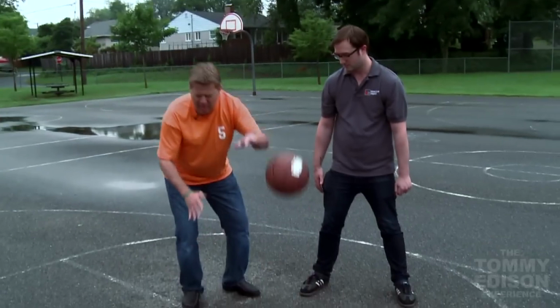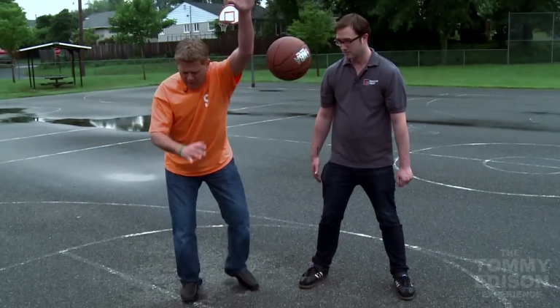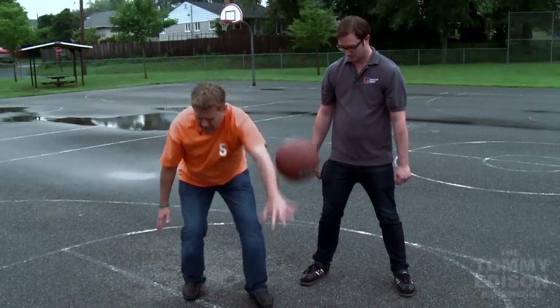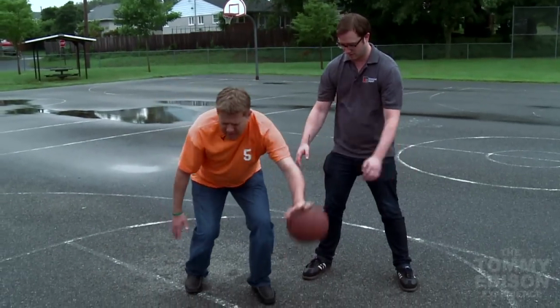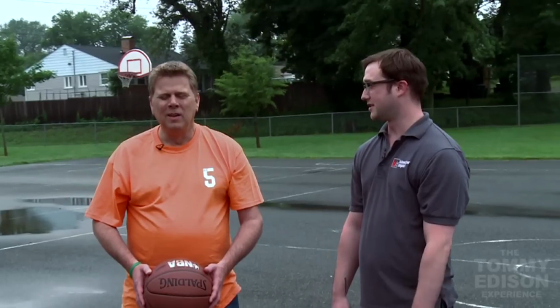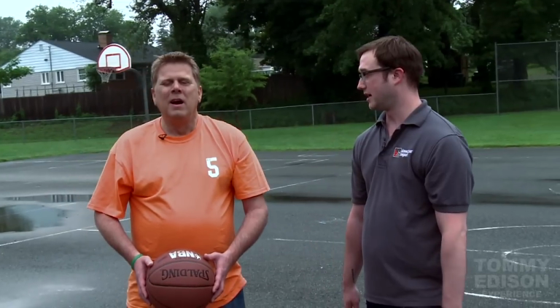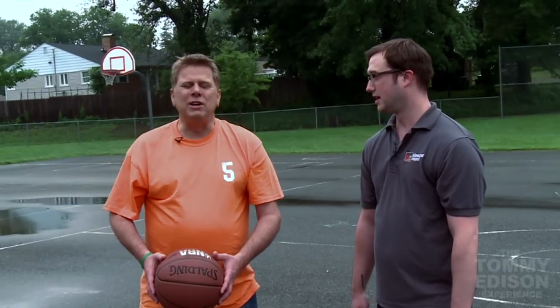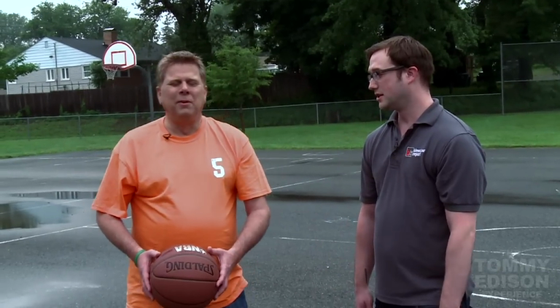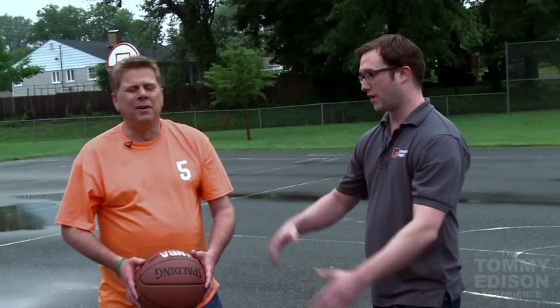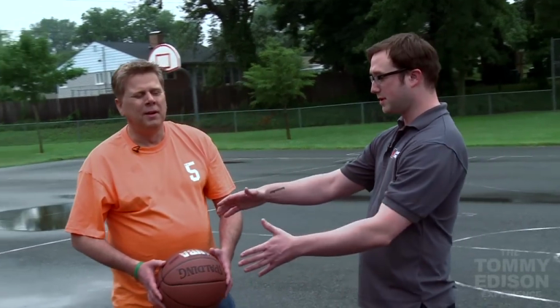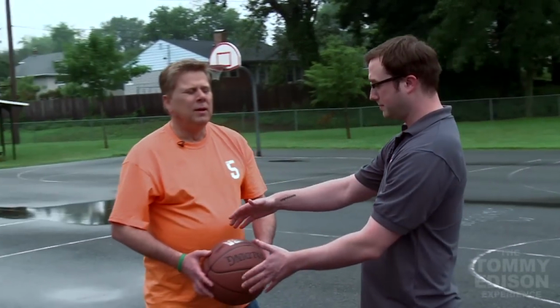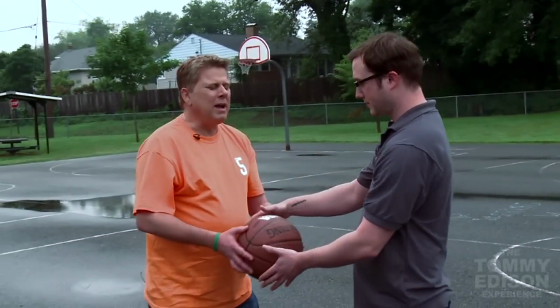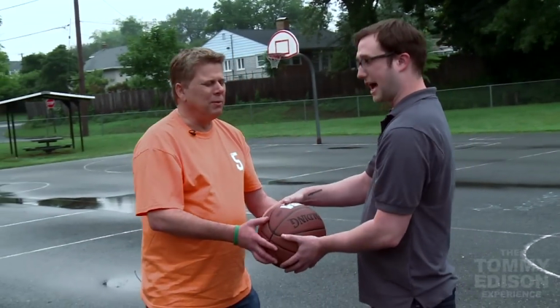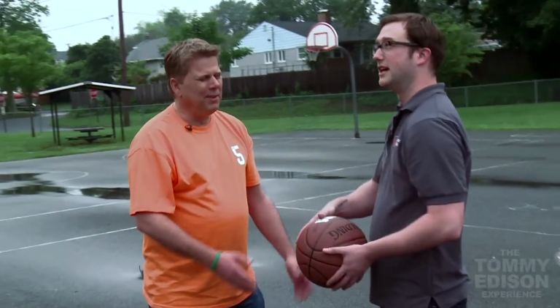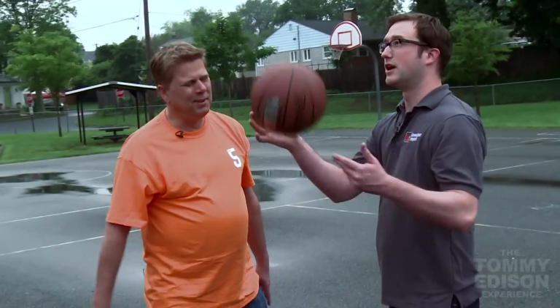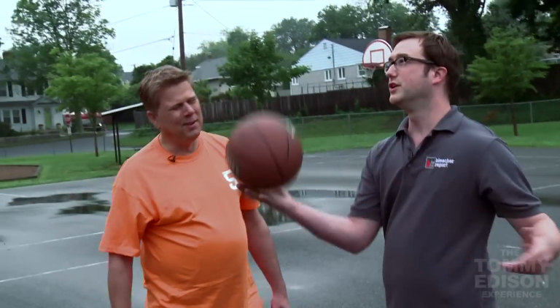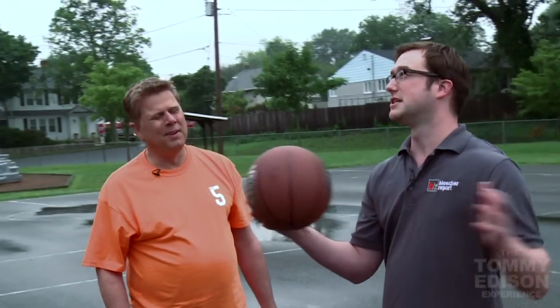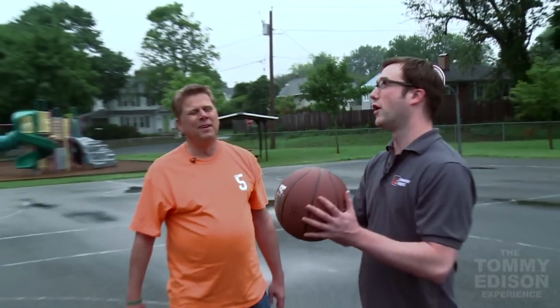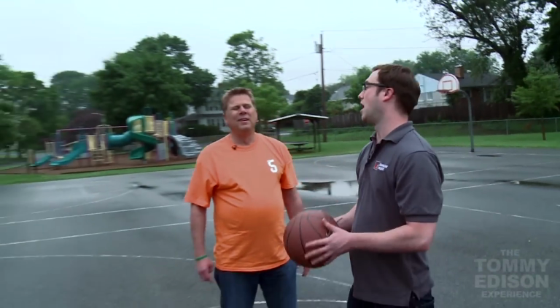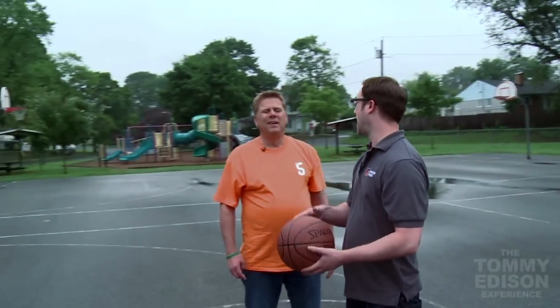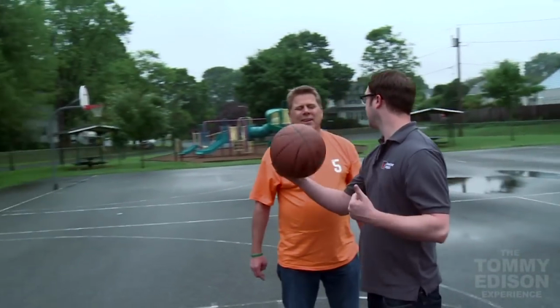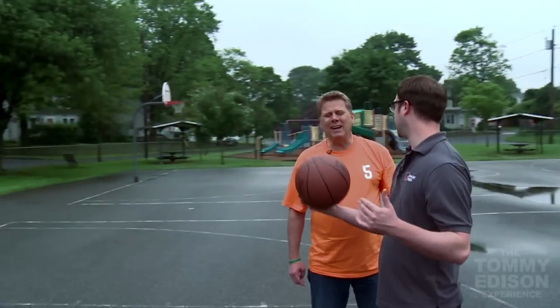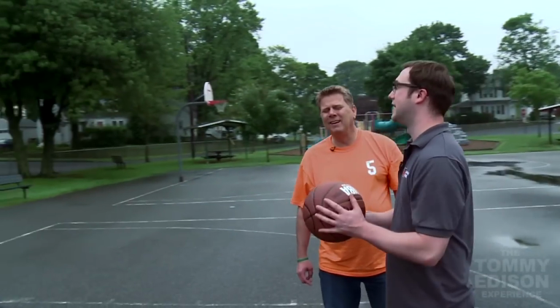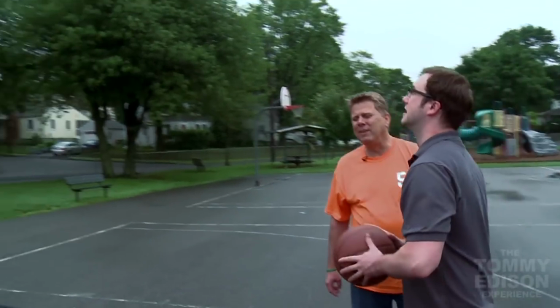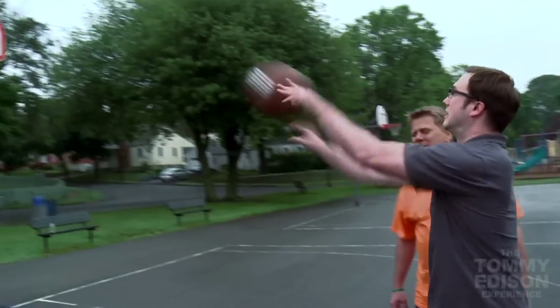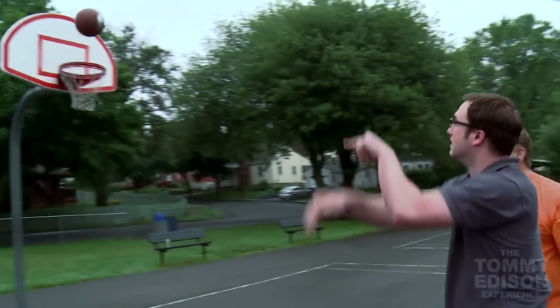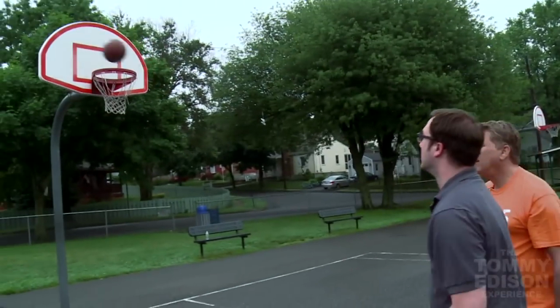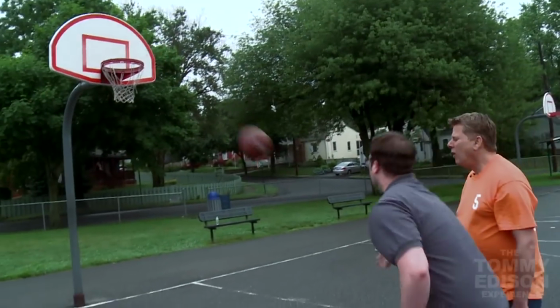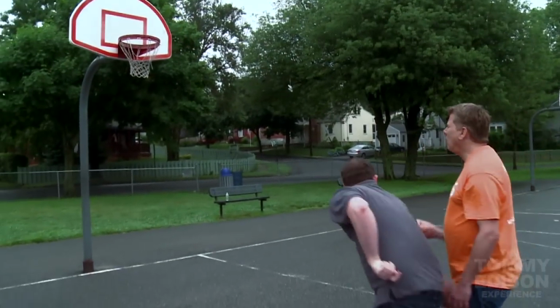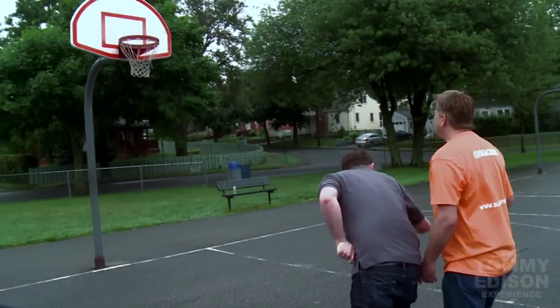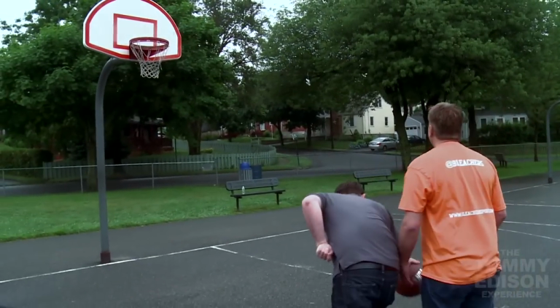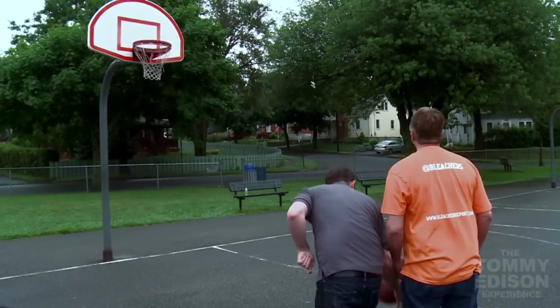So you need to know where the basket is, right? So why don't you move the ball? I'm going to throw it off the backboard so you can hear where it is. Right there — all right.